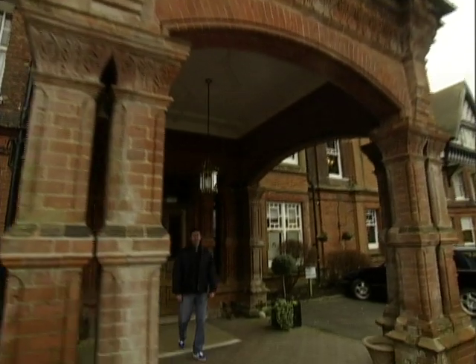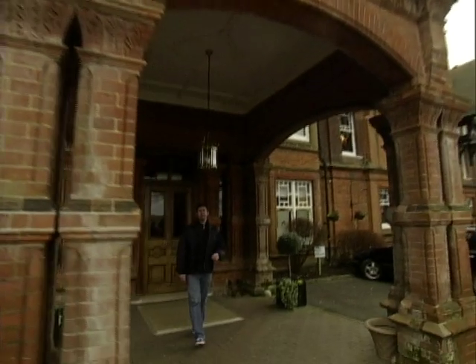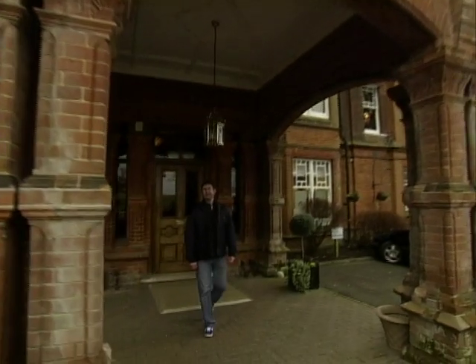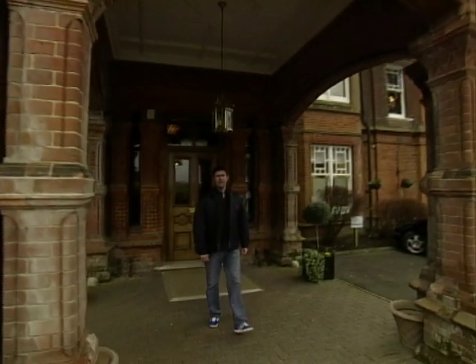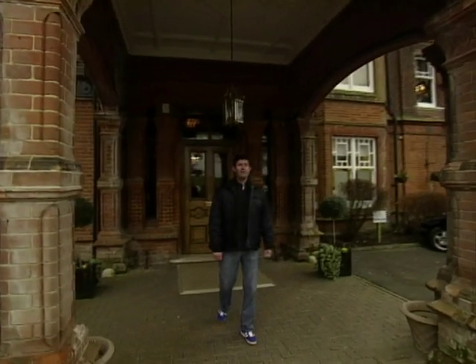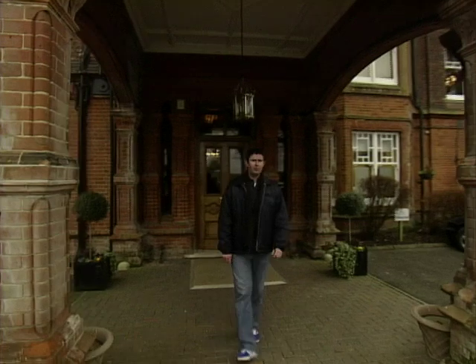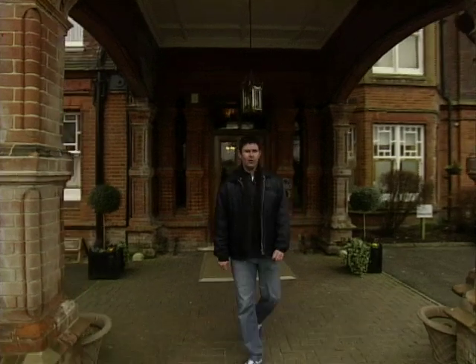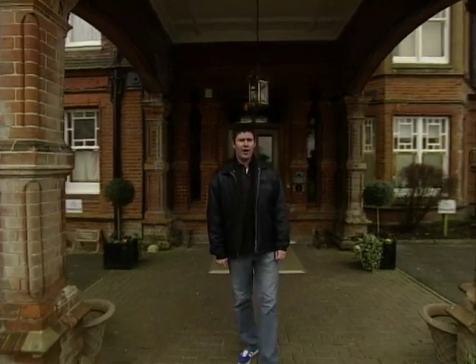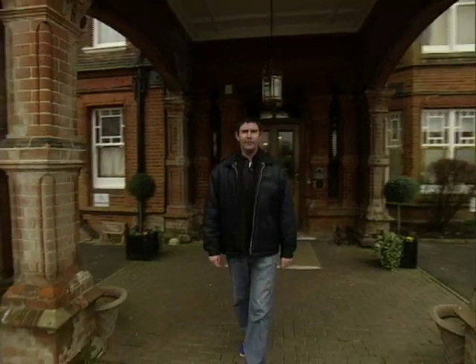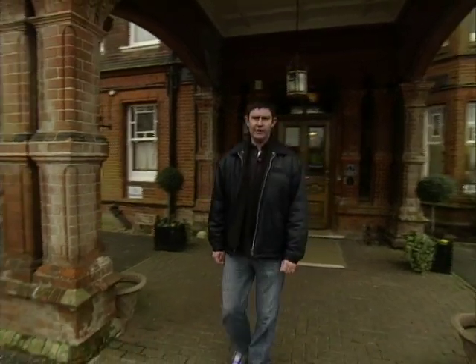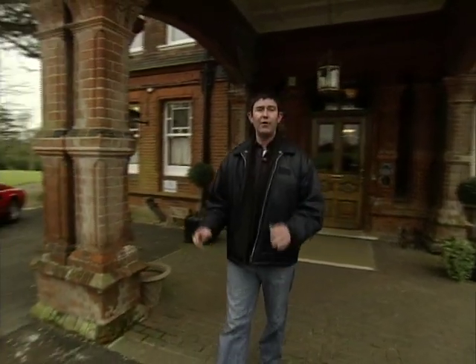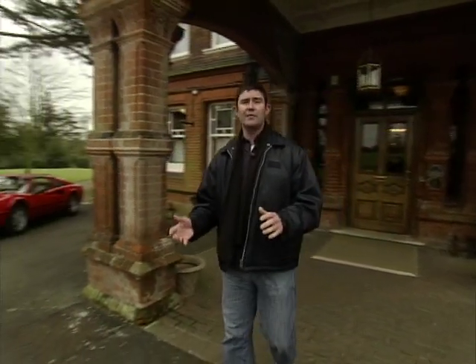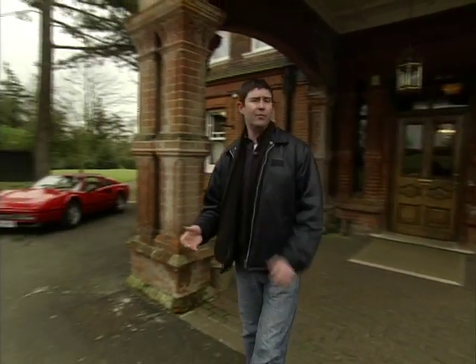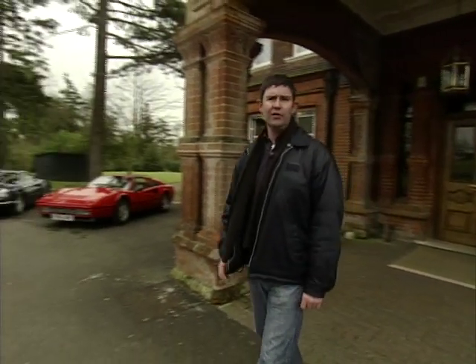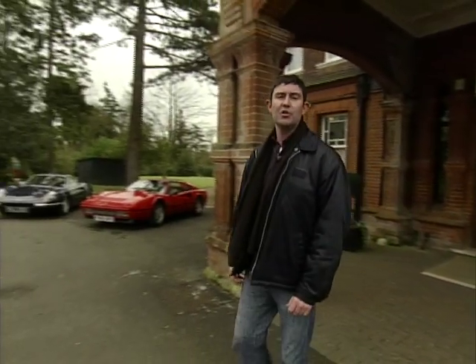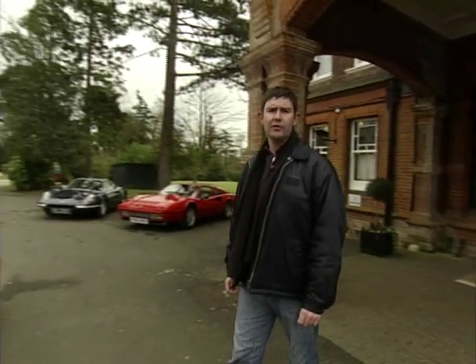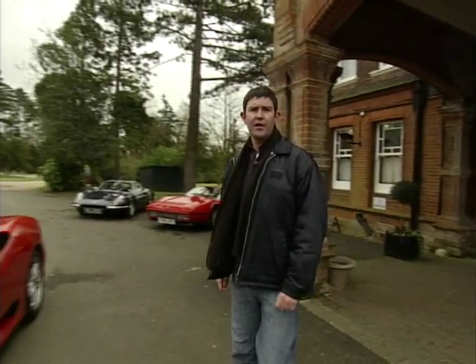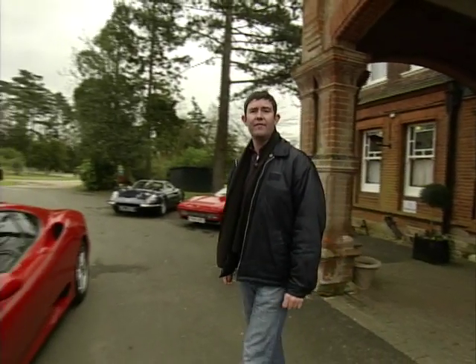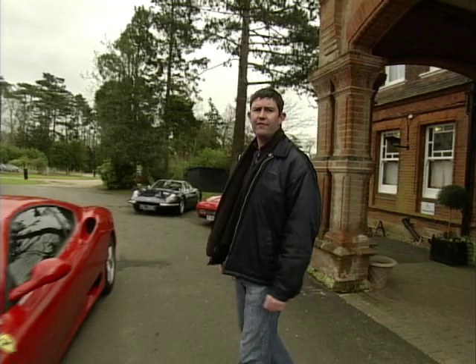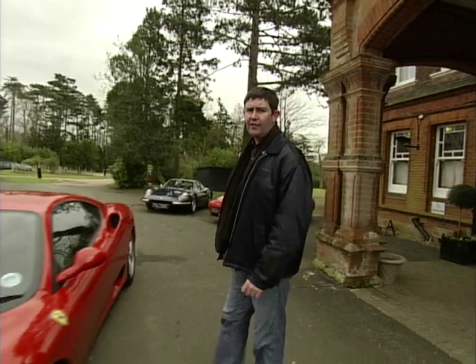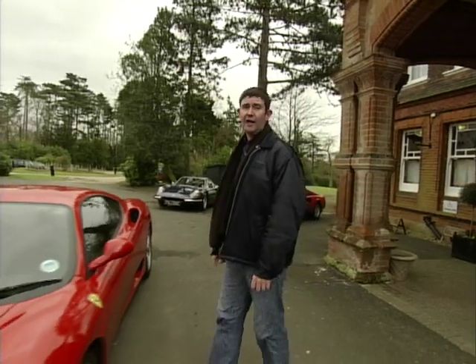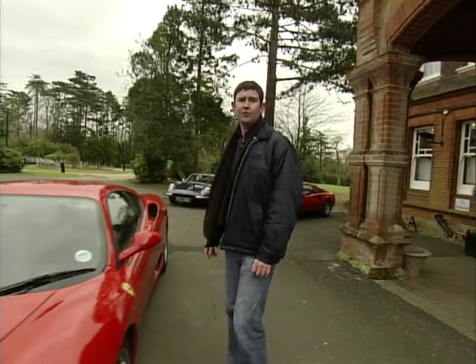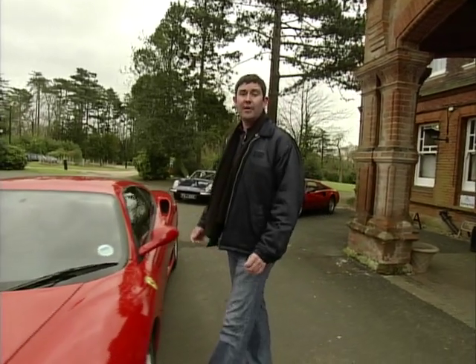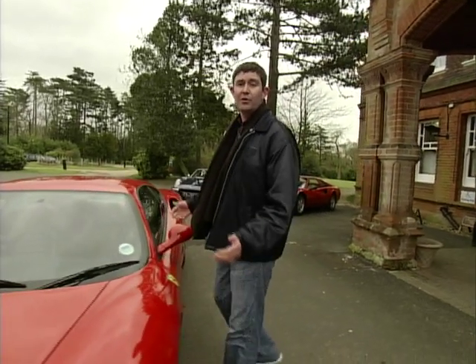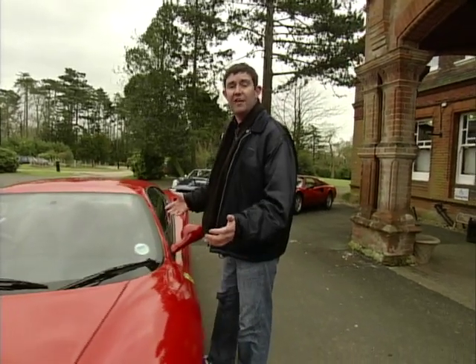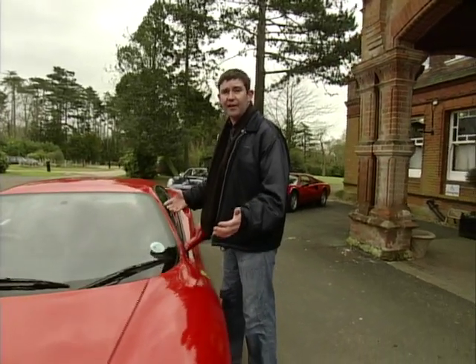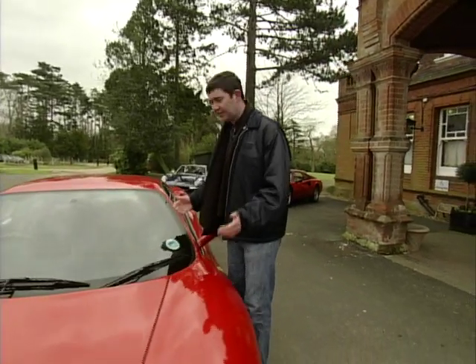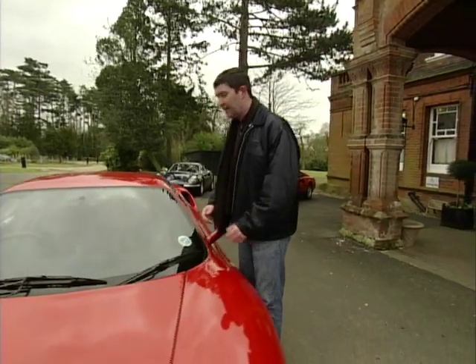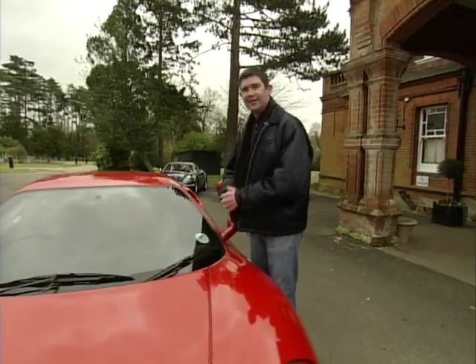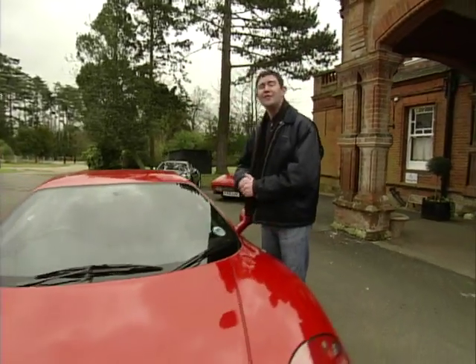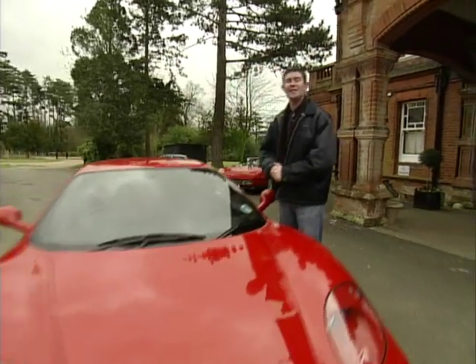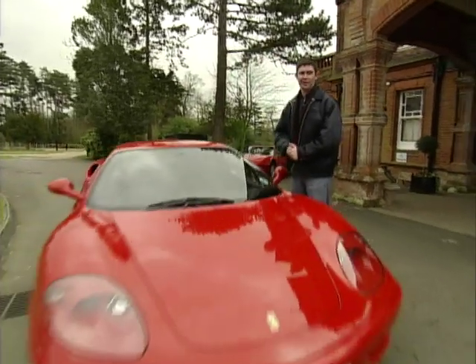In 1999 at the Geneva Motor Show, Ferrari unveiled the replacement for the much loved and much heralded 355, a car that was to be one of the most significant in its history, the 360 Modena.